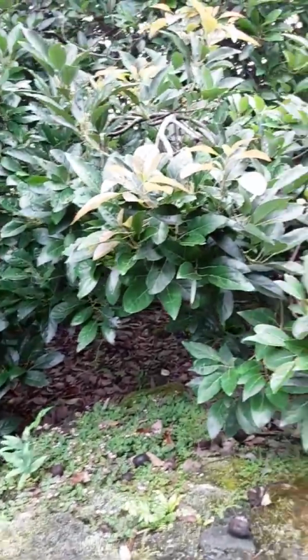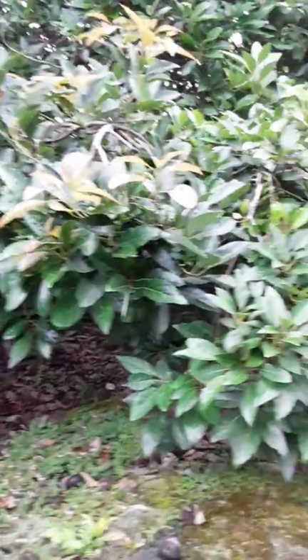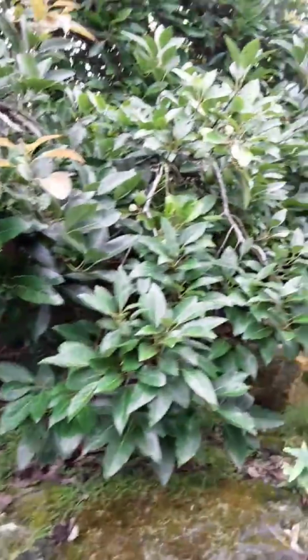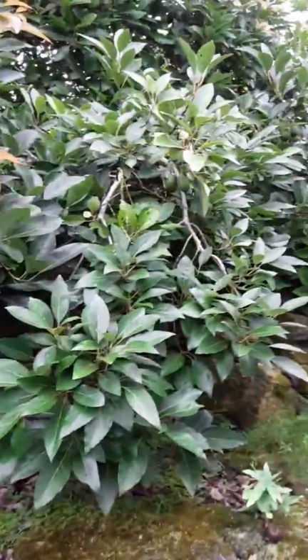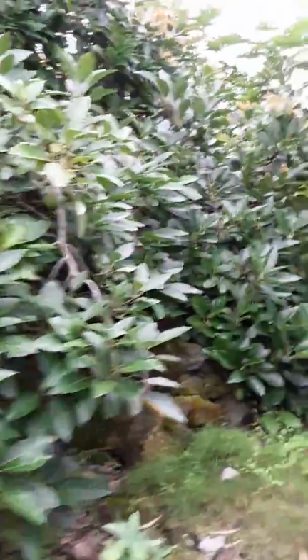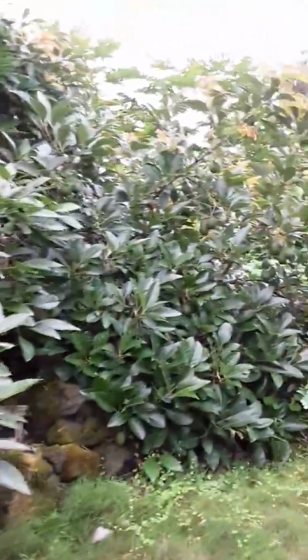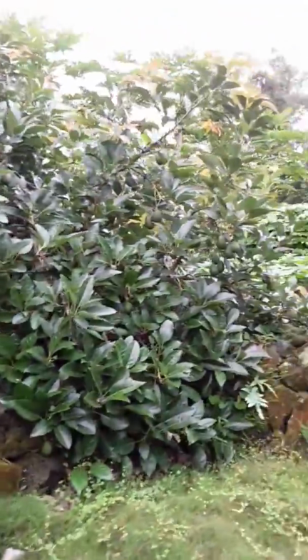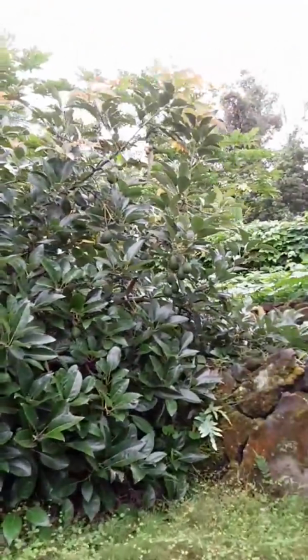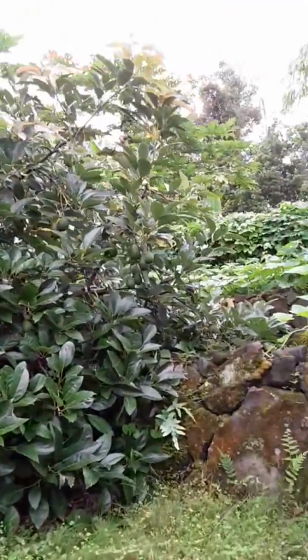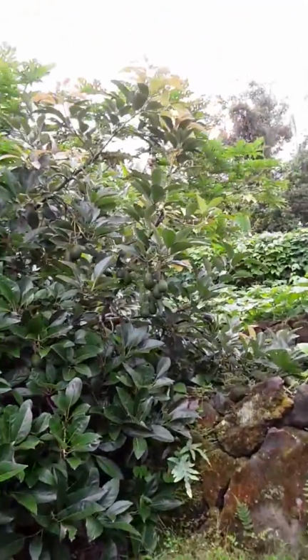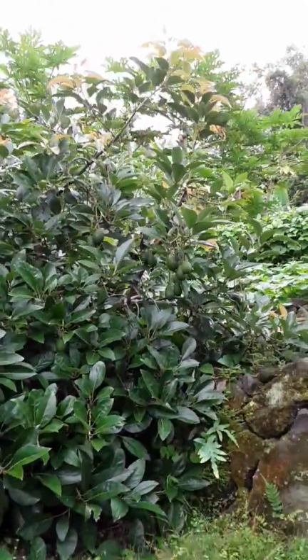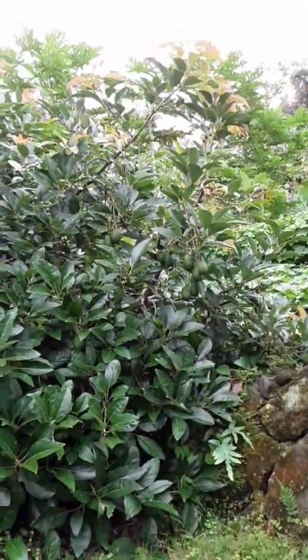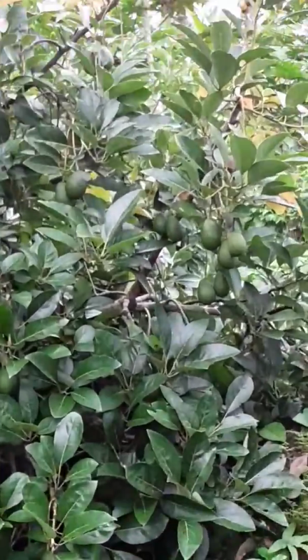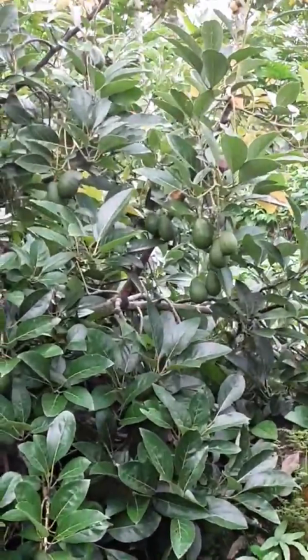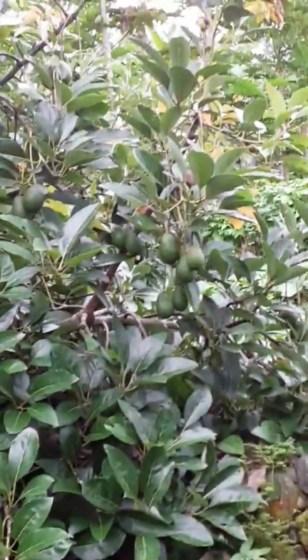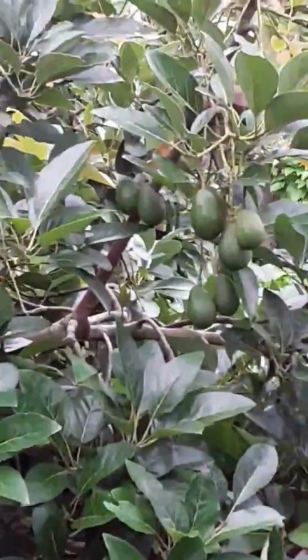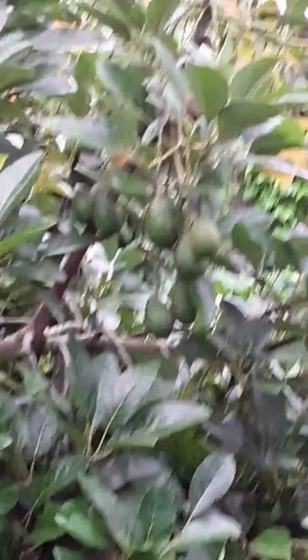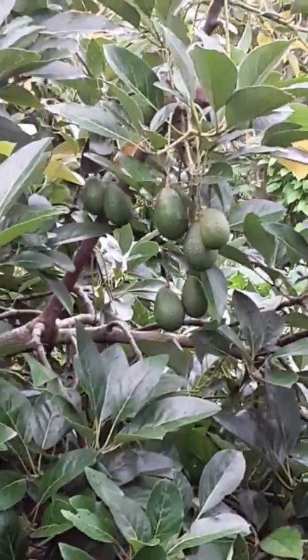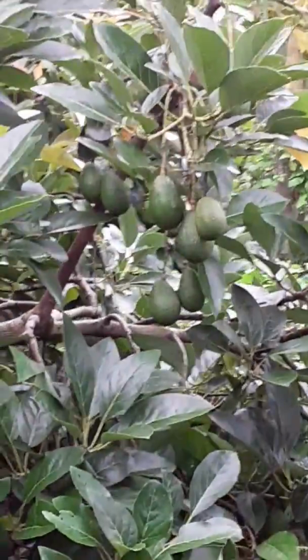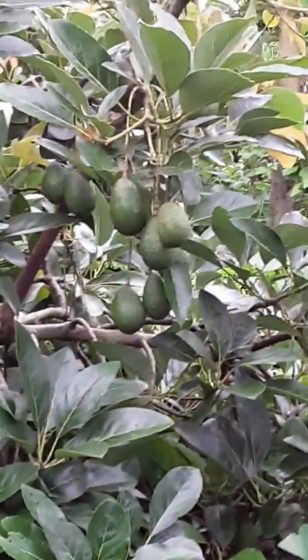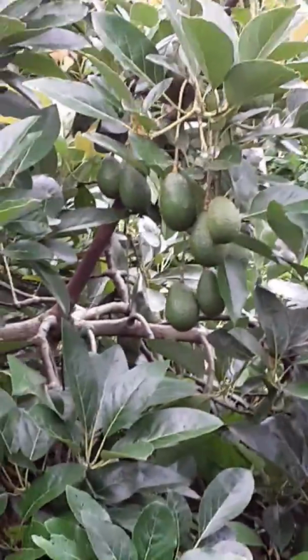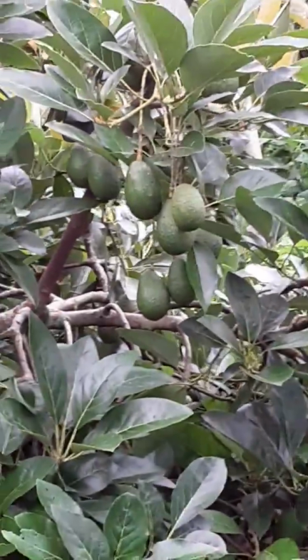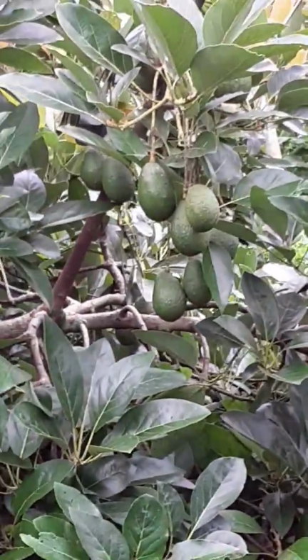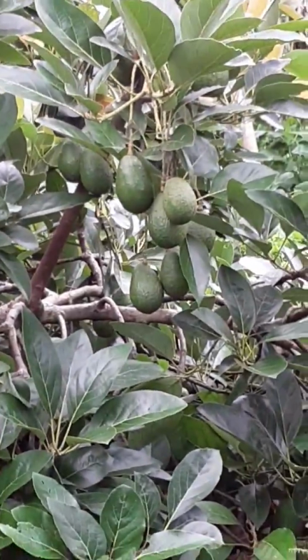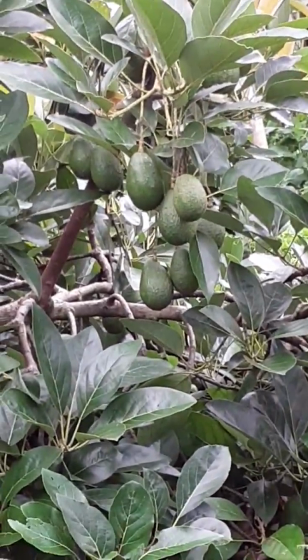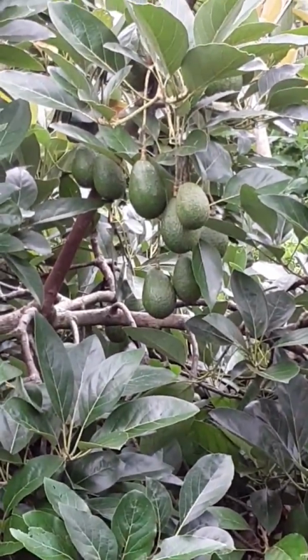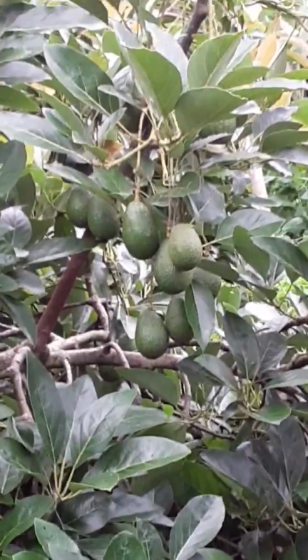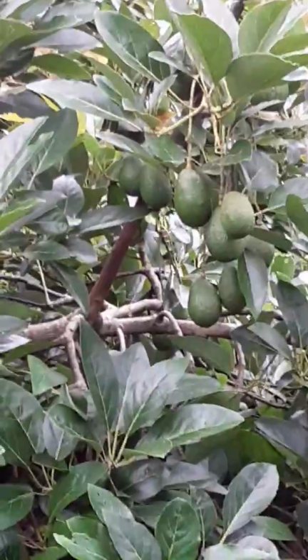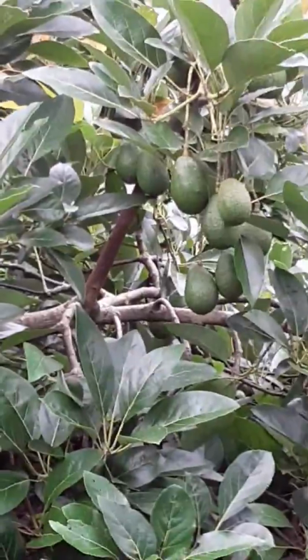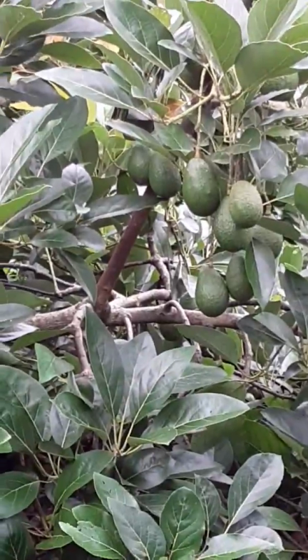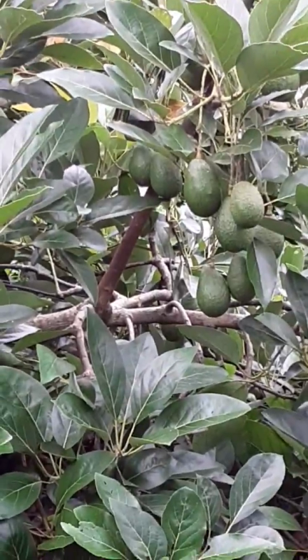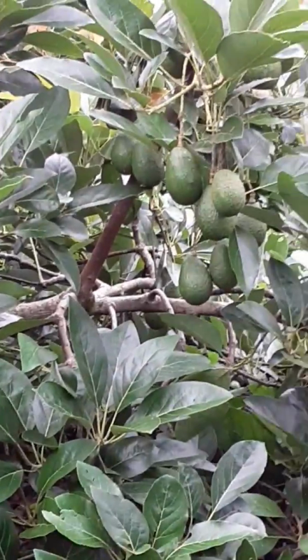Looking here at the avocado tree — there's lots of avocados hanging on it. They won't be ready for about four more months. So they've been on the tree for about five months so far.